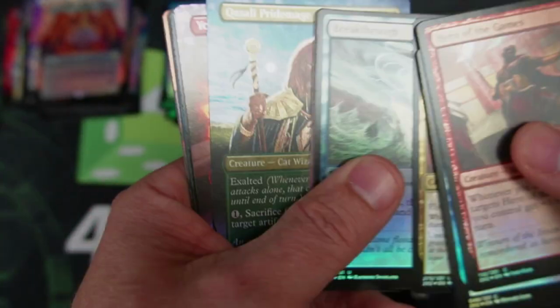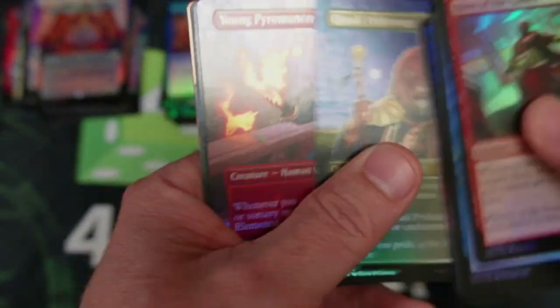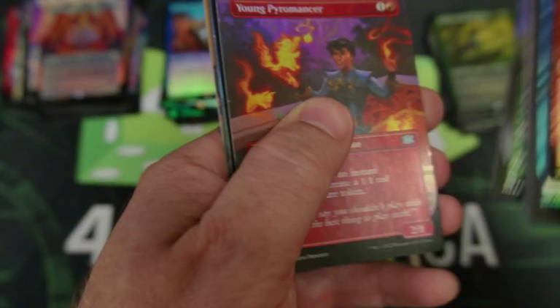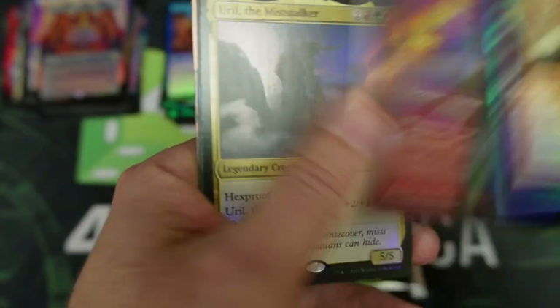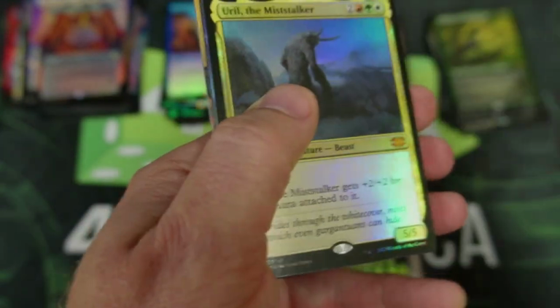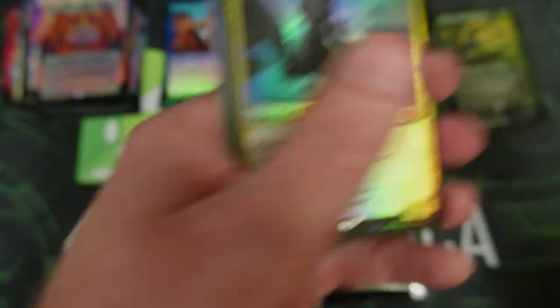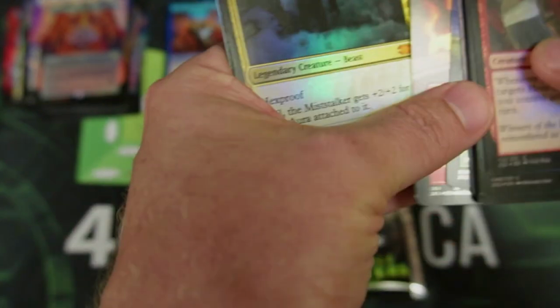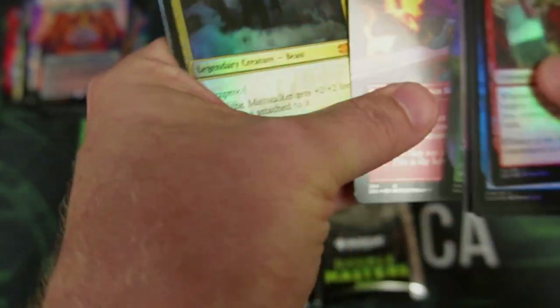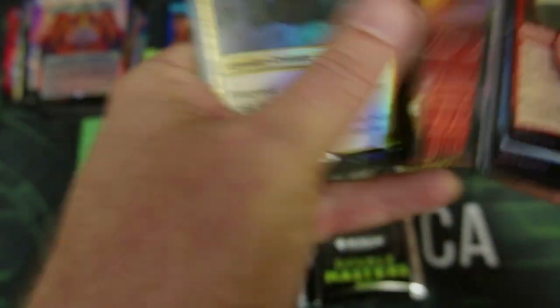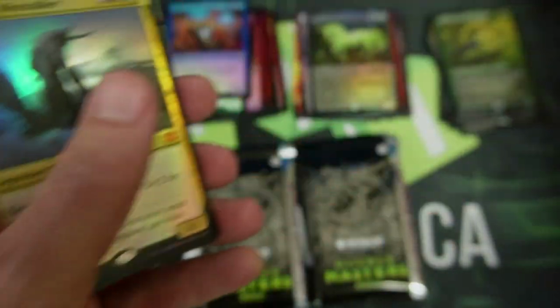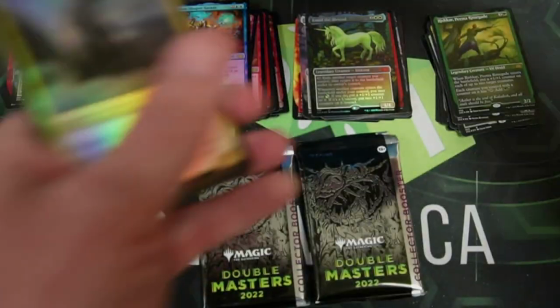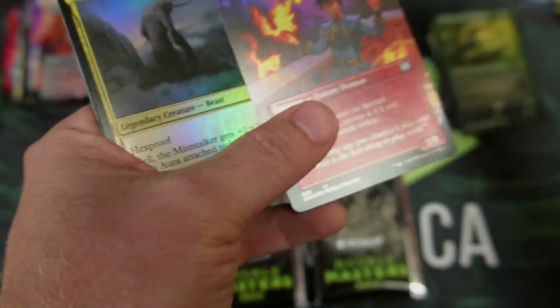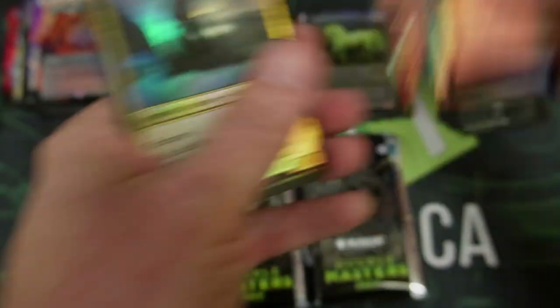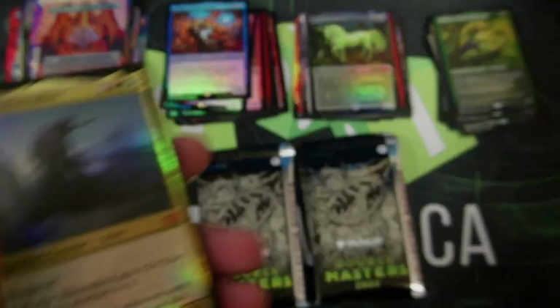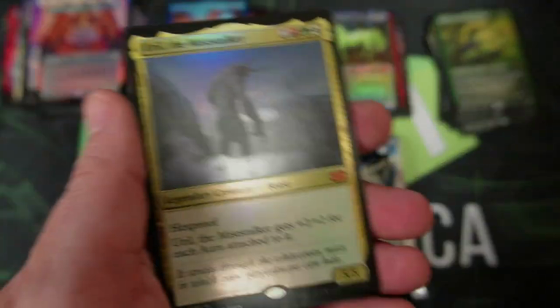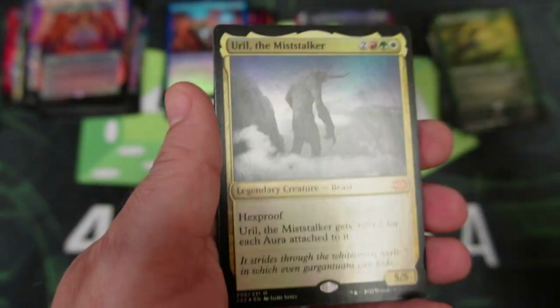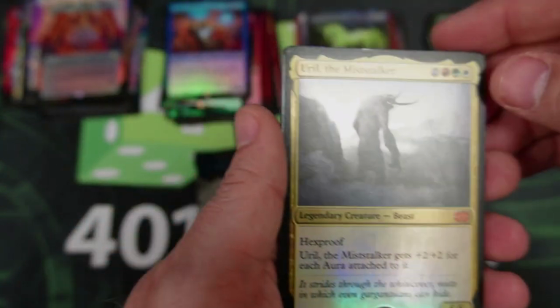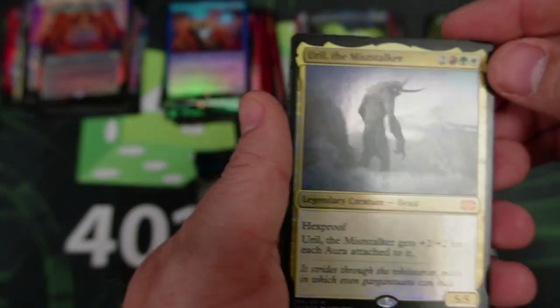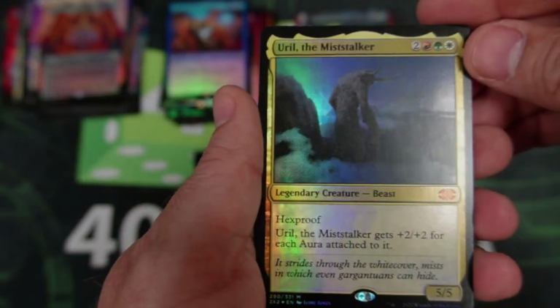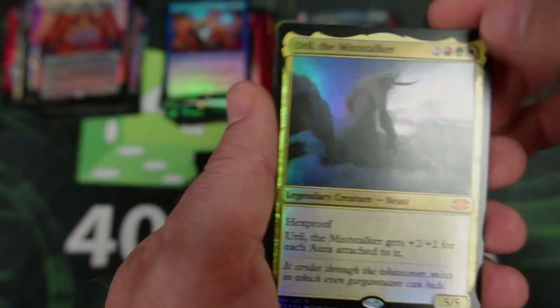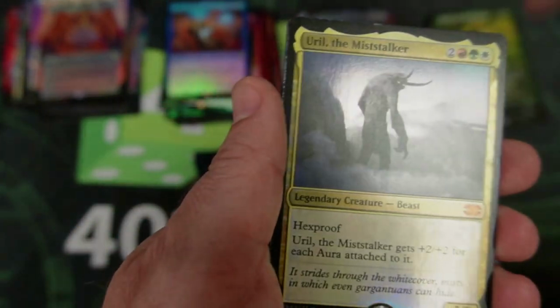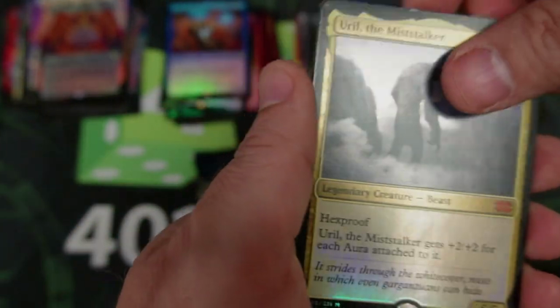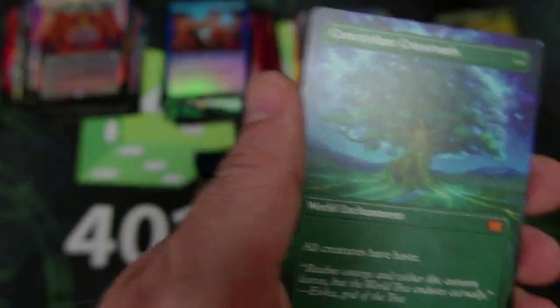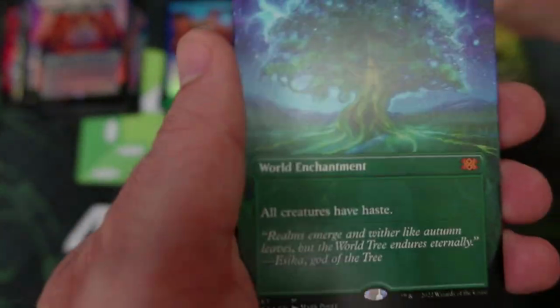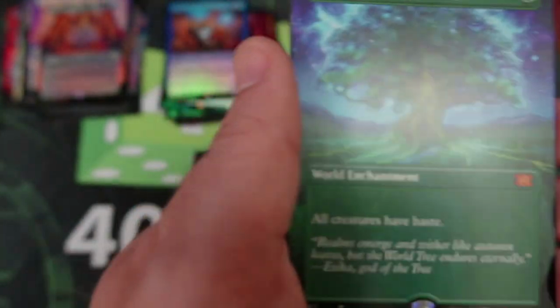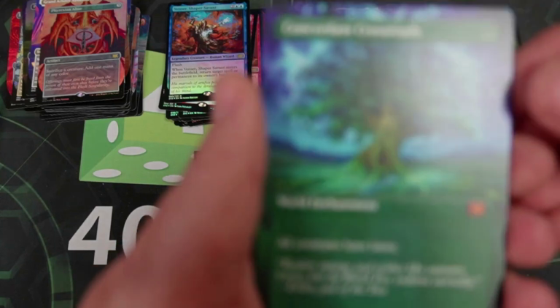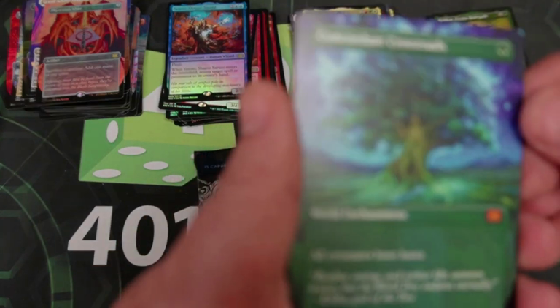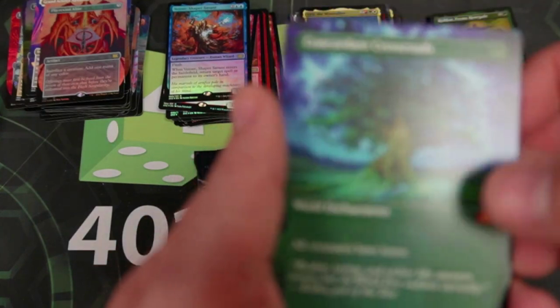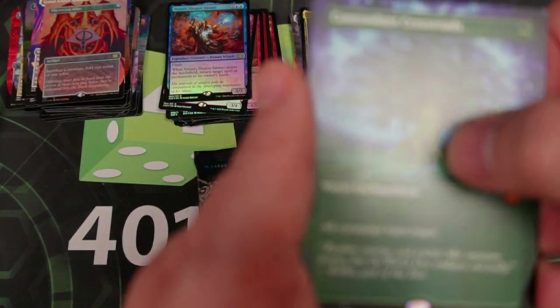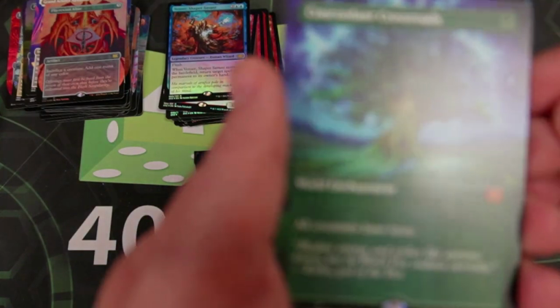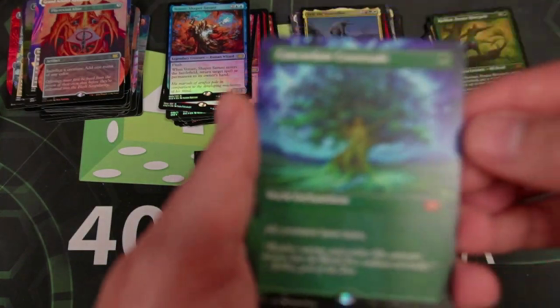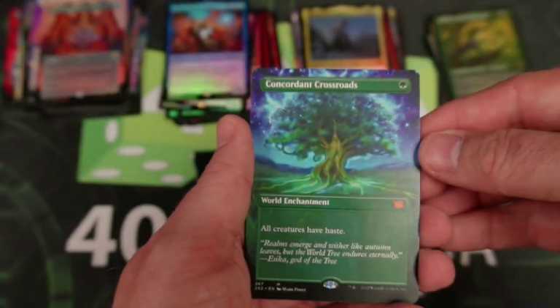Let's get this party started, let's find it! I'm starting right away with the Mist Stalker. Concordant Crossroads — I like that art. Can you guys see that there? Let me bring that up and see if I can get a little closer, get an angle on that. That is gorgeous.